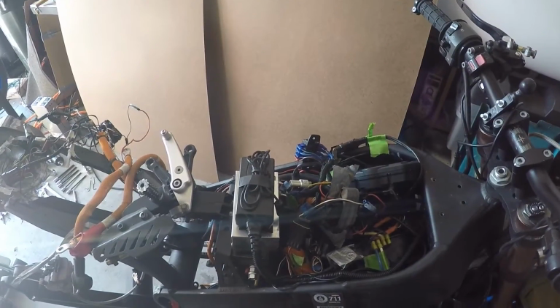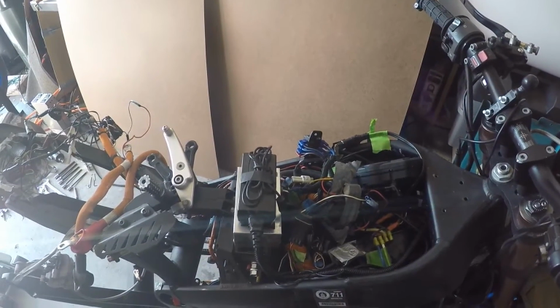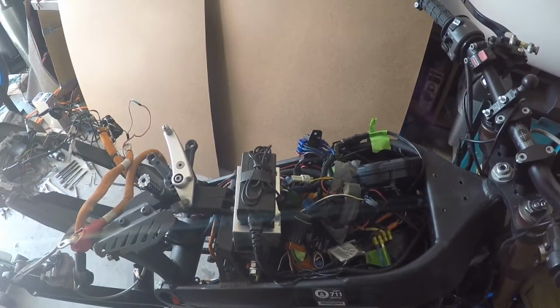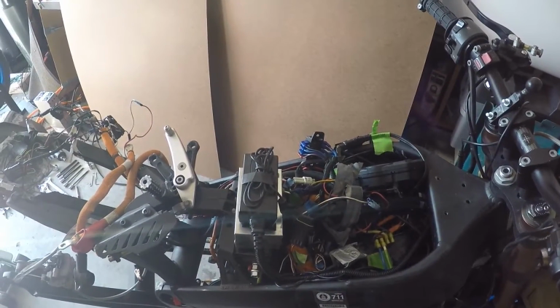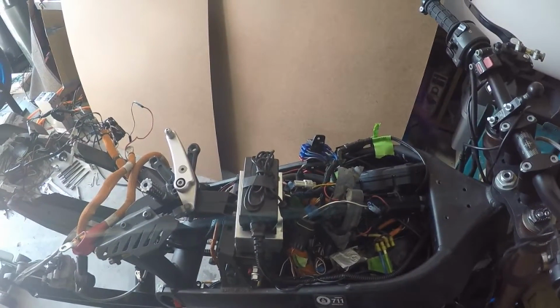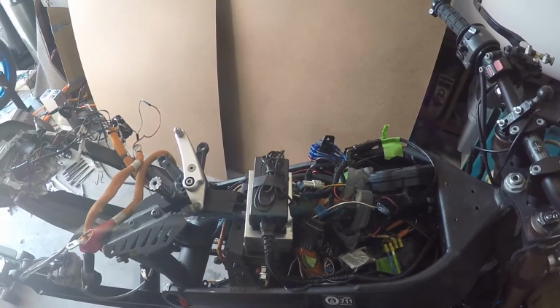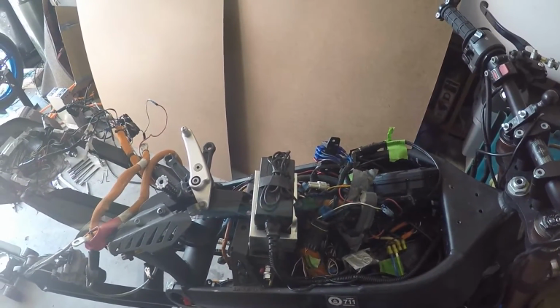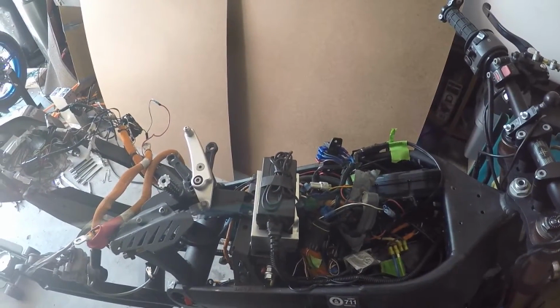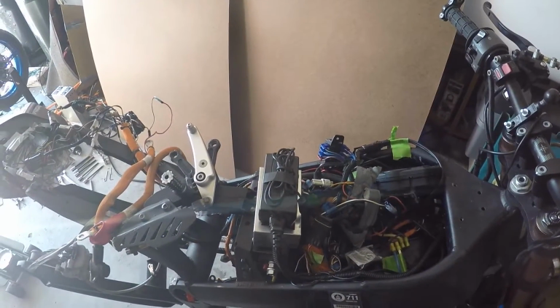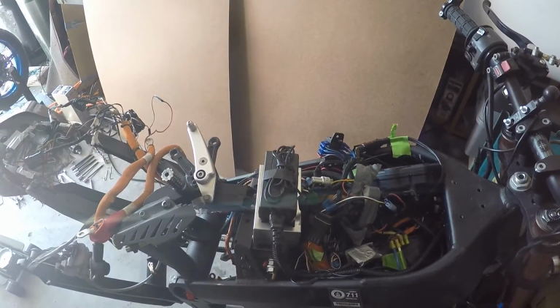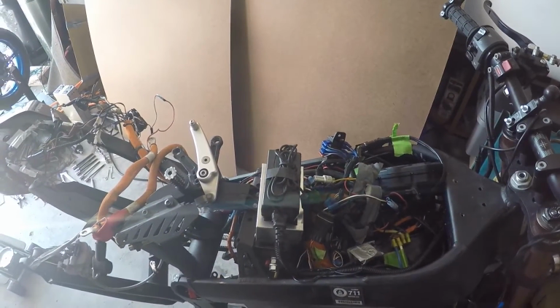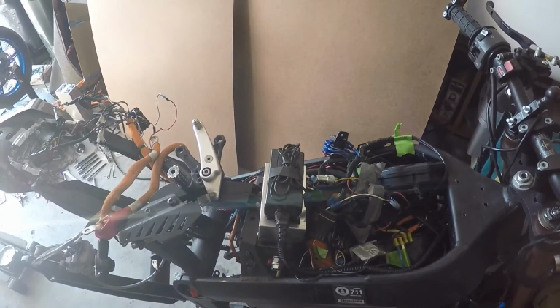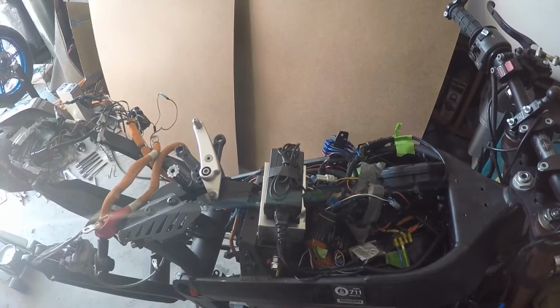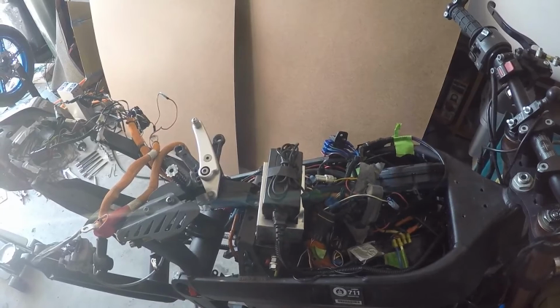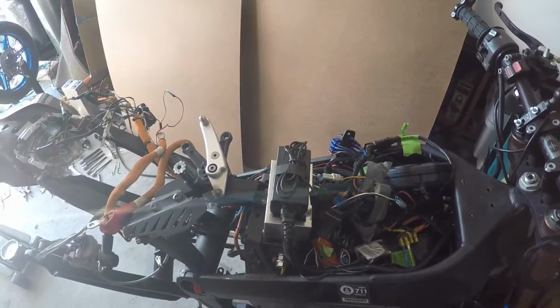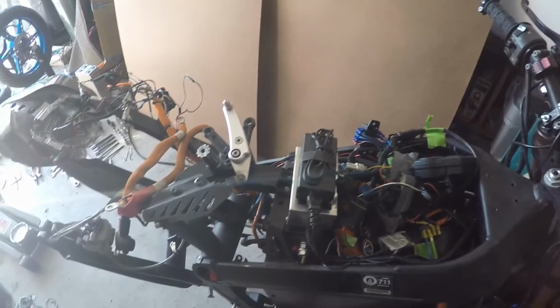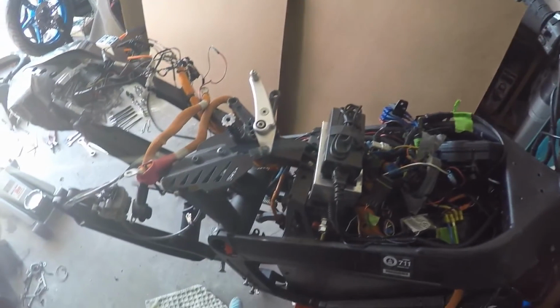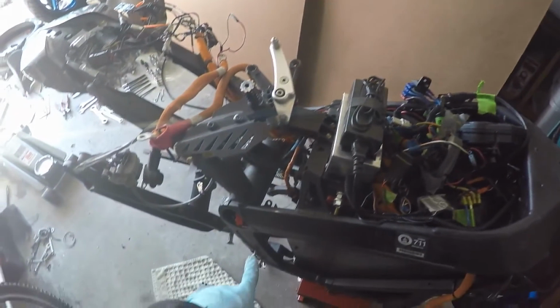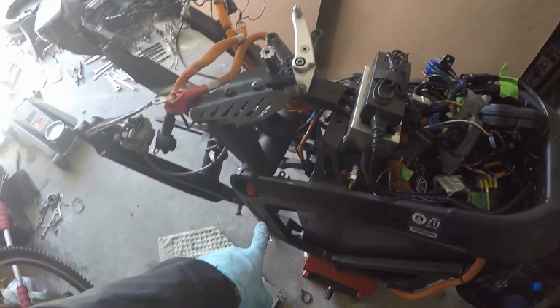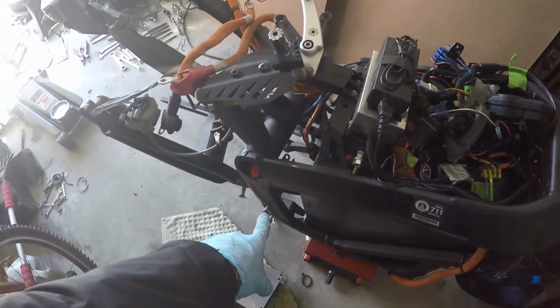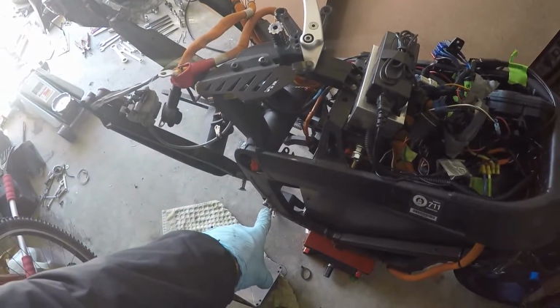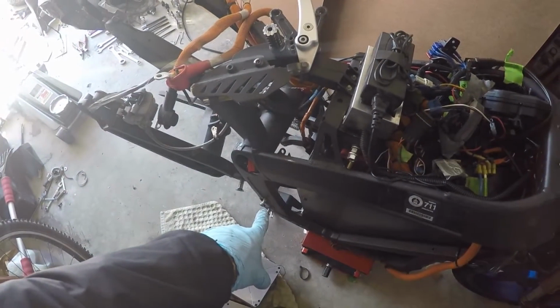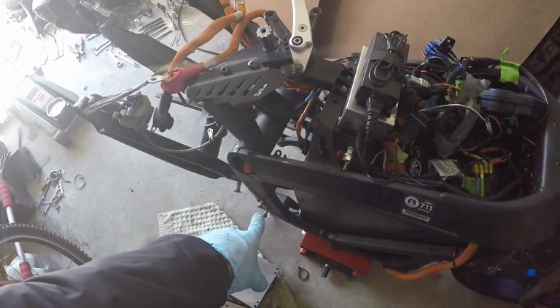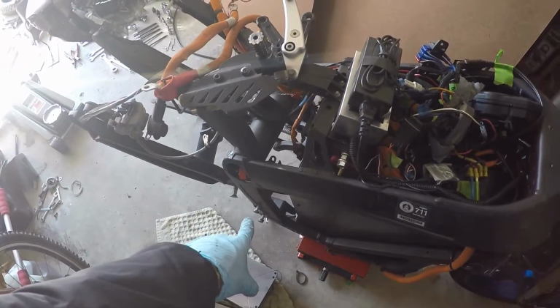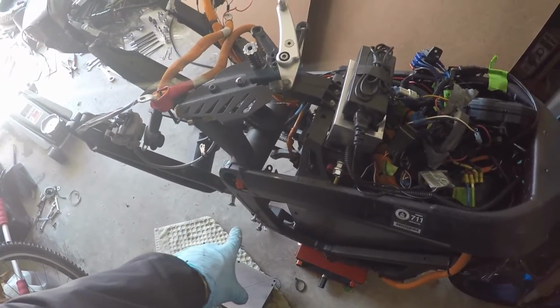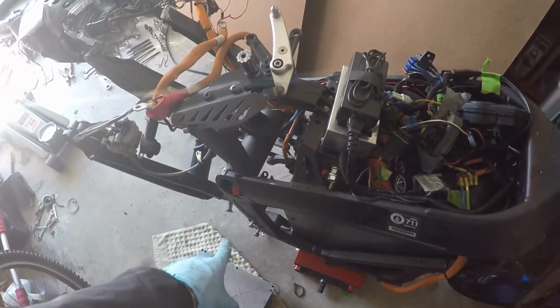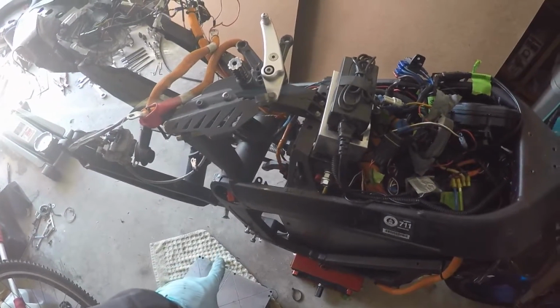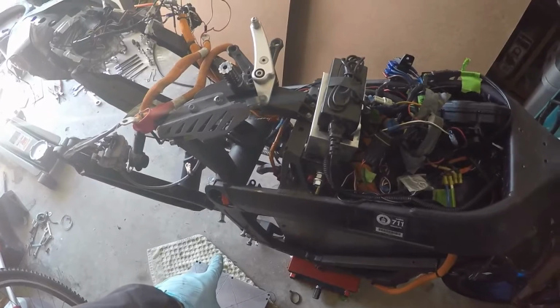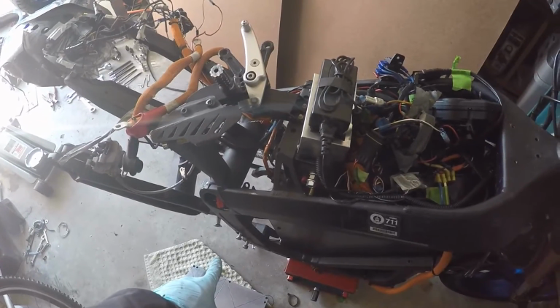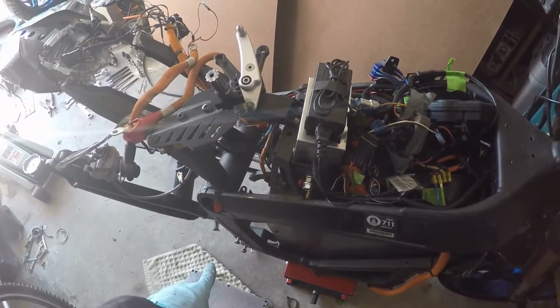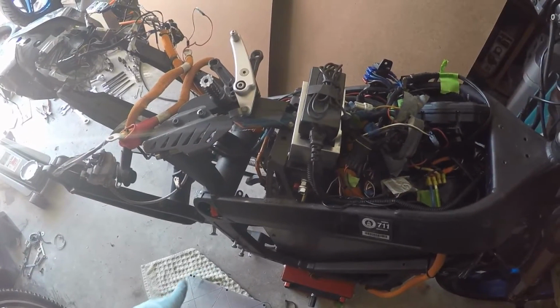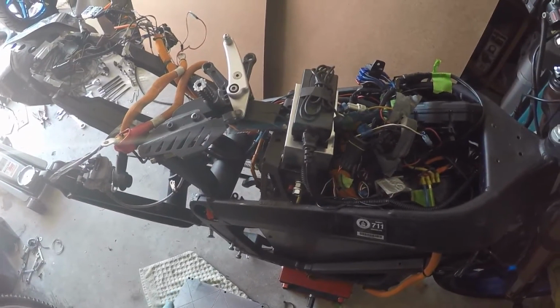Burton here. This is going to be the first in a series of commissioning a motor. My garage is messy, and I'm not going to clean it up because it's cold.